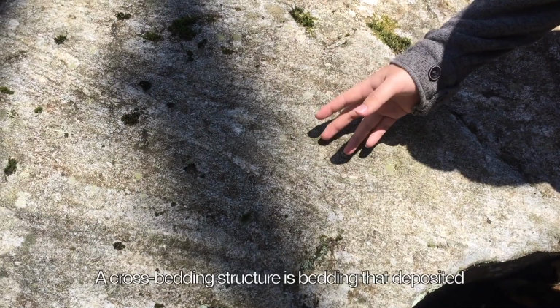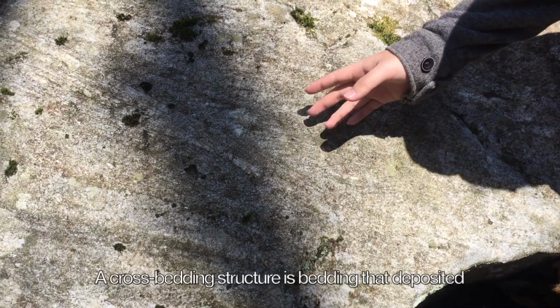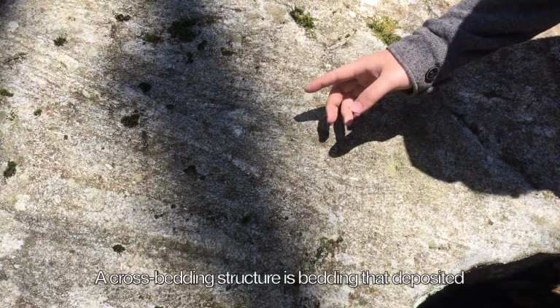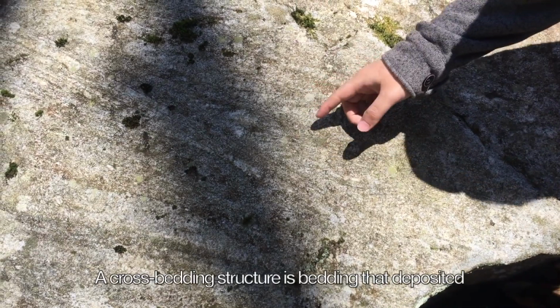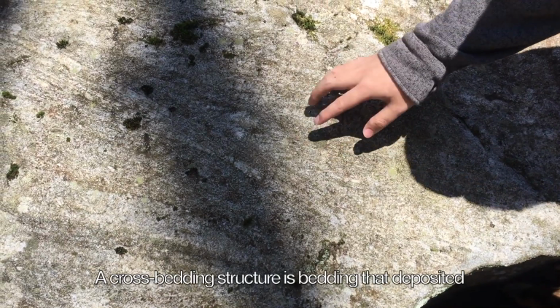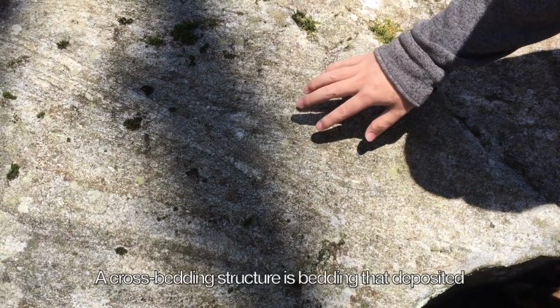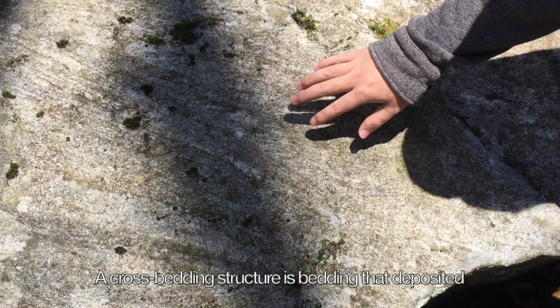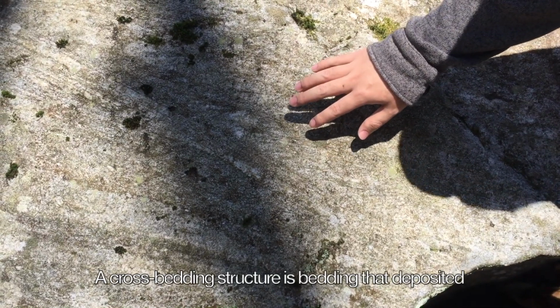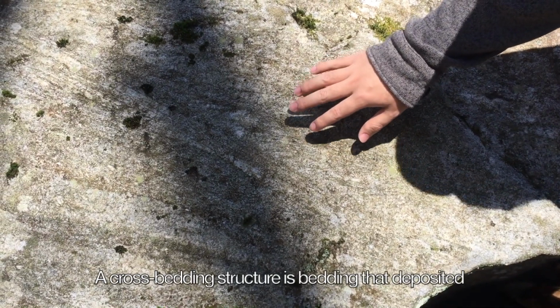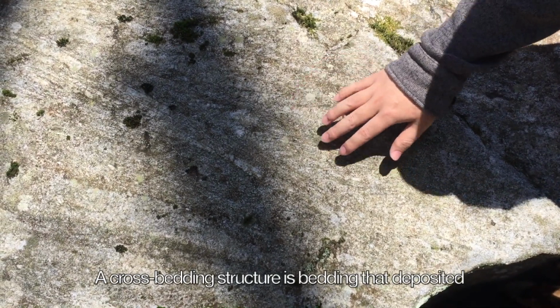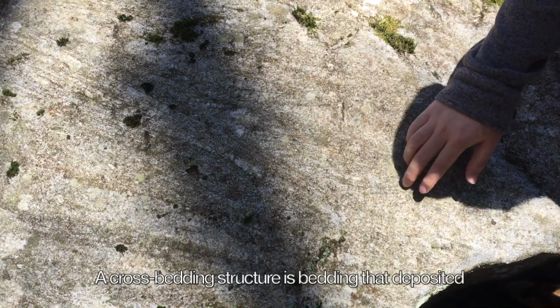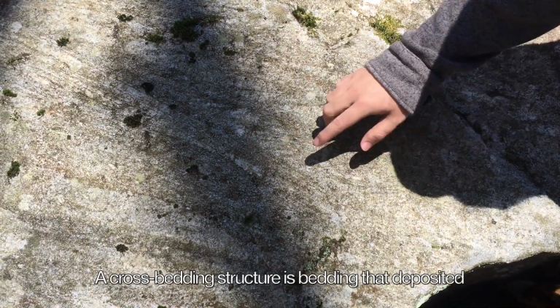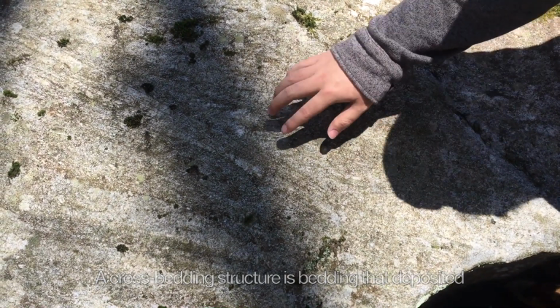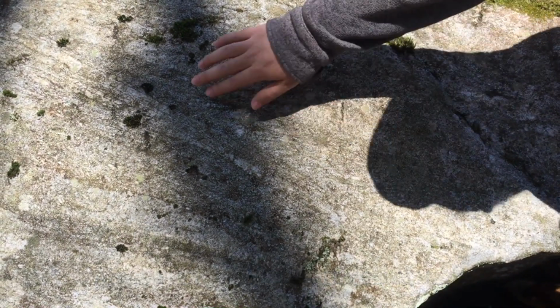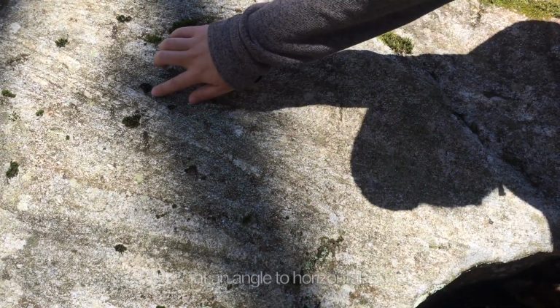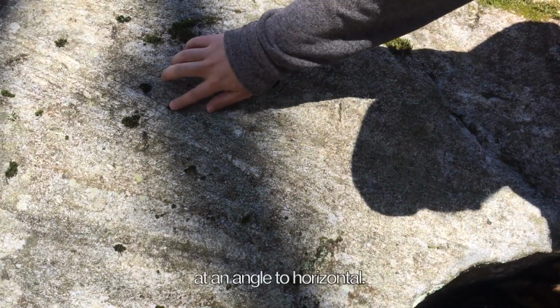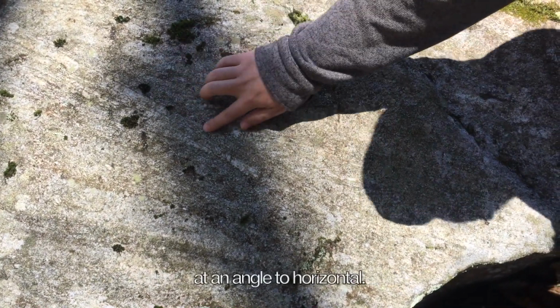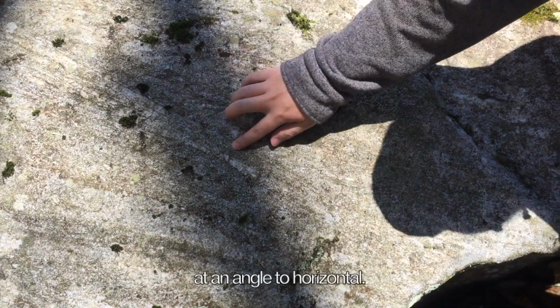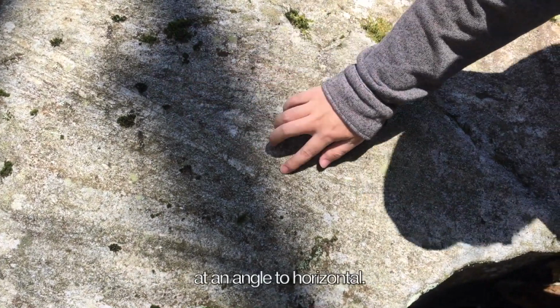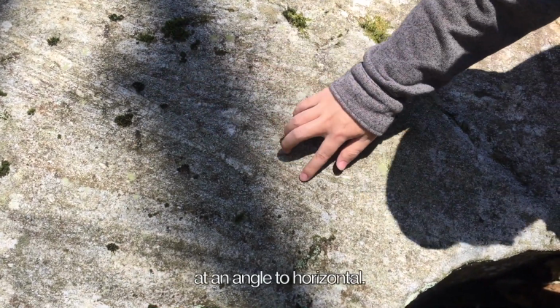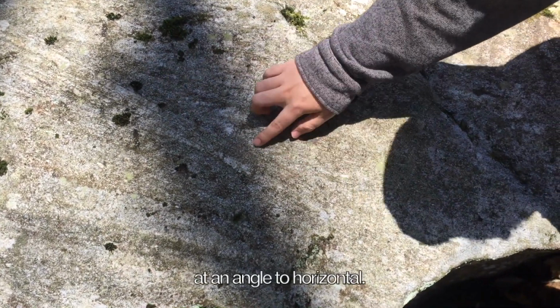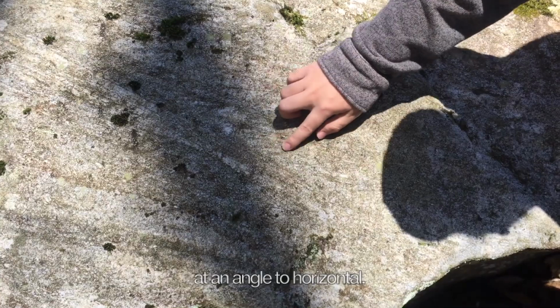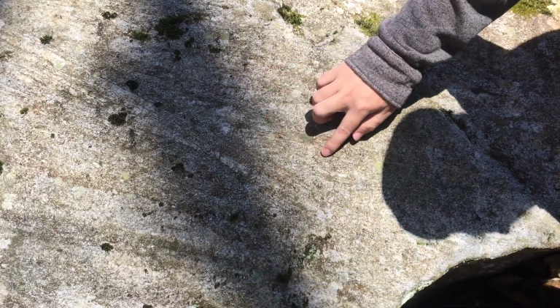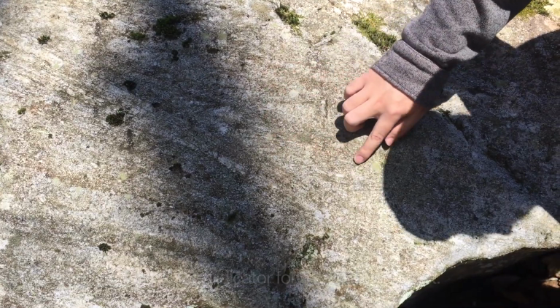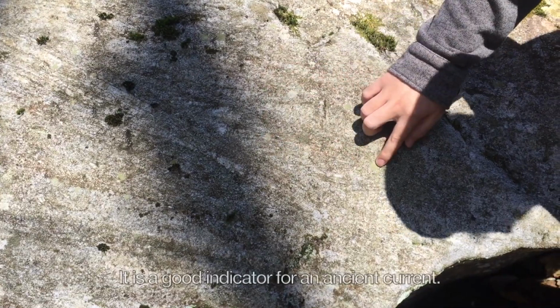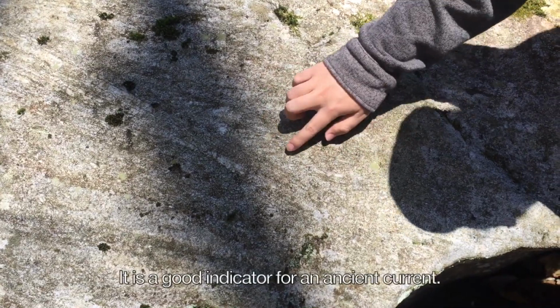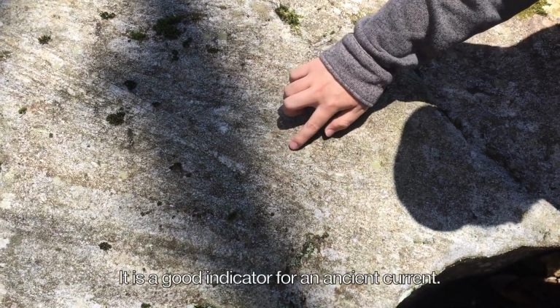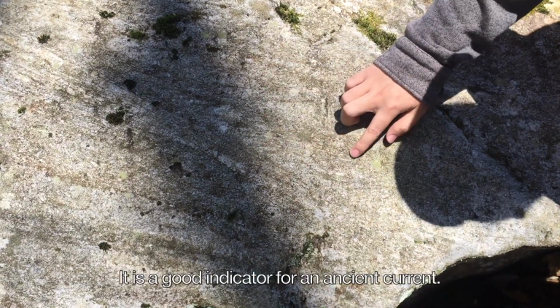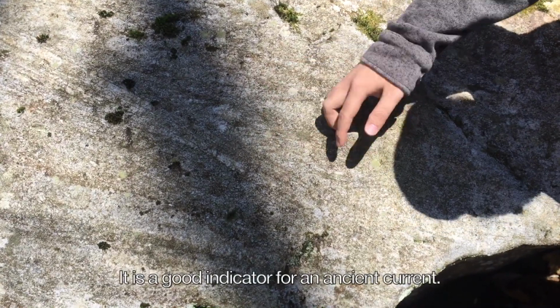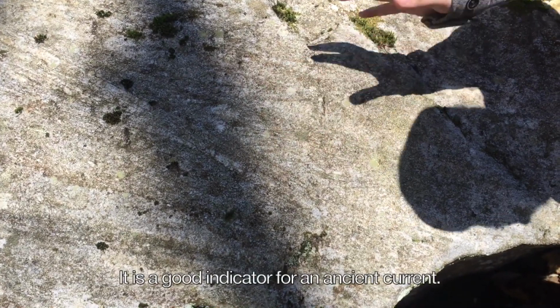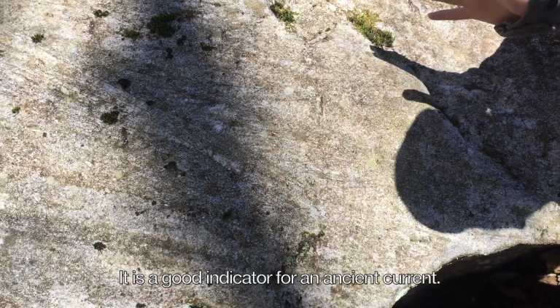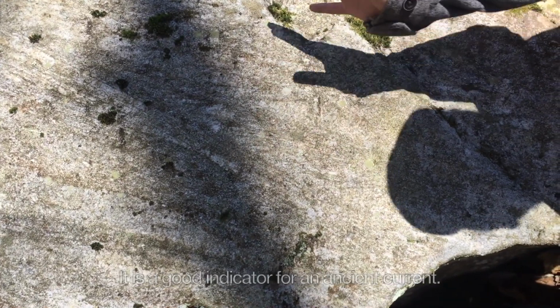The cross-bedding structure consists of beds deposited at an angle to horizontal. It is a good indicator of ancient current direction.